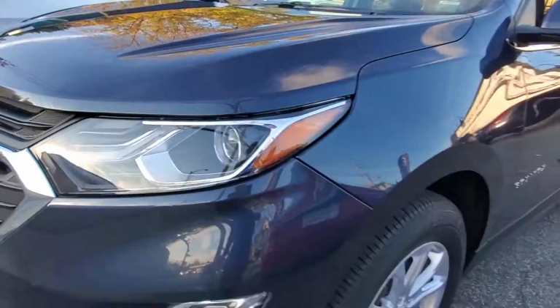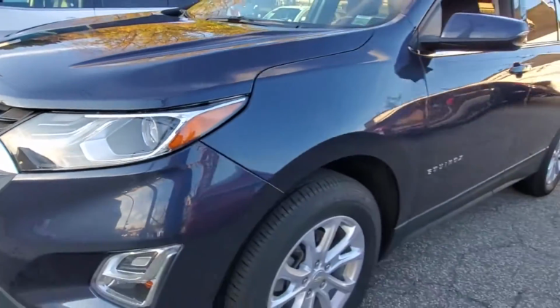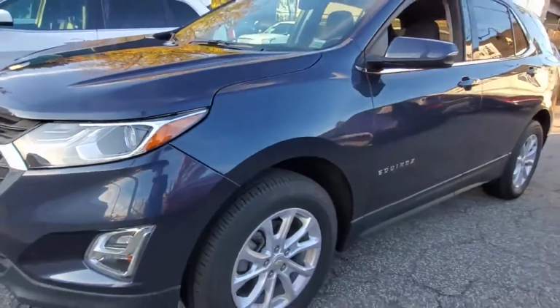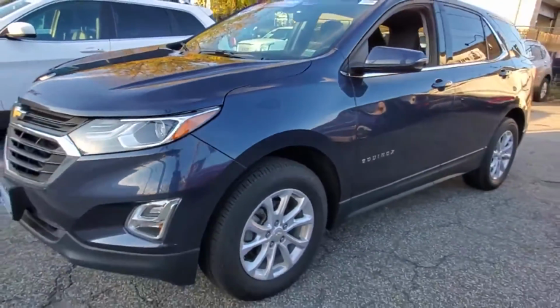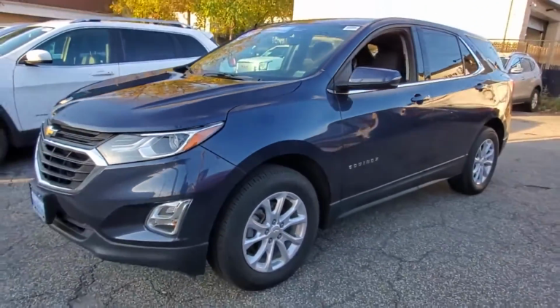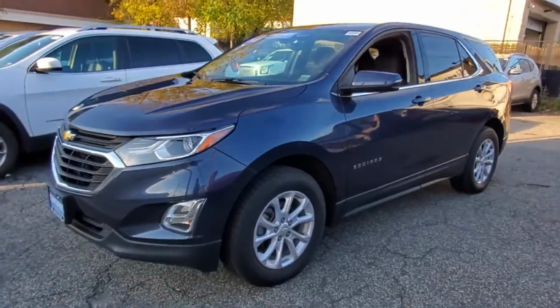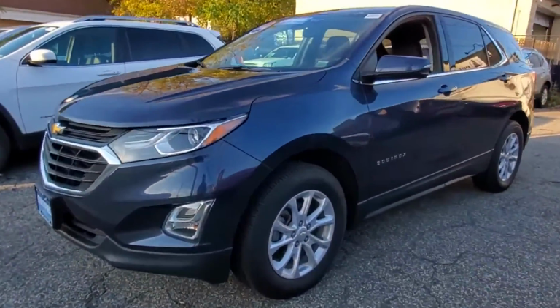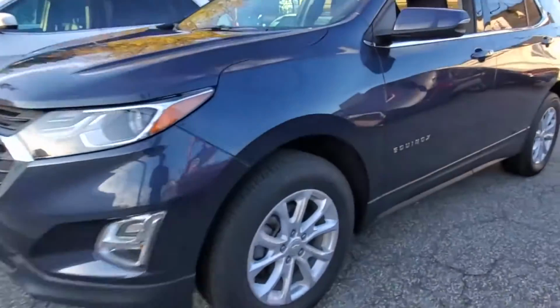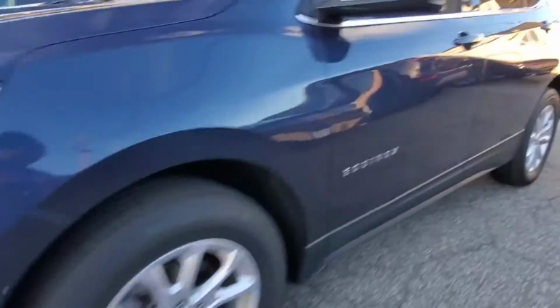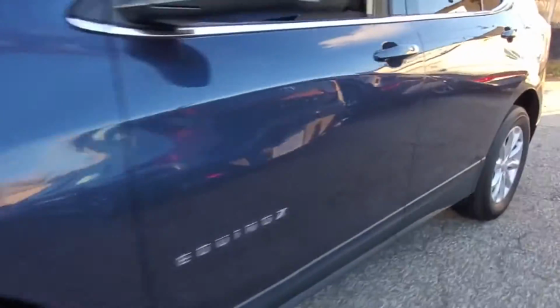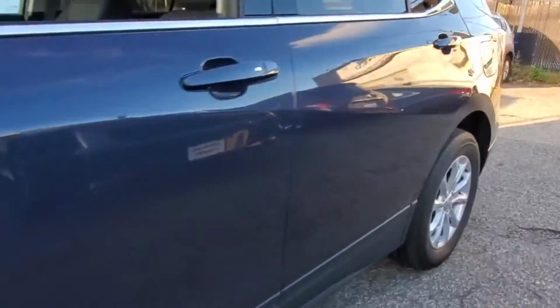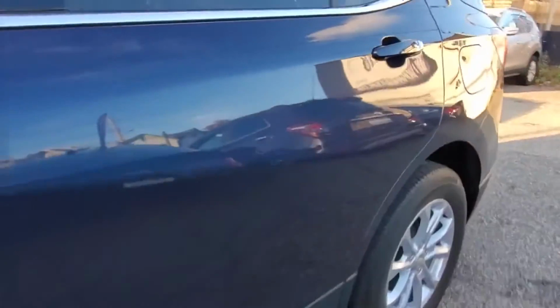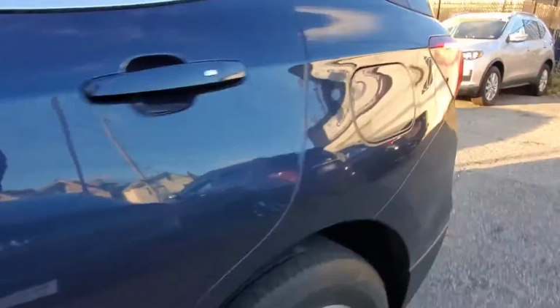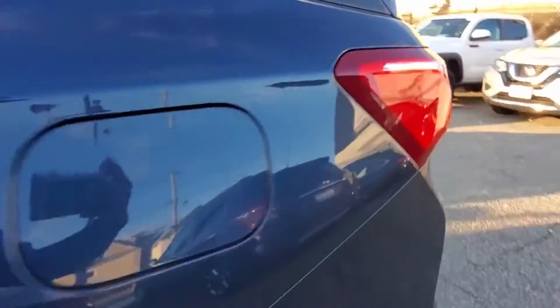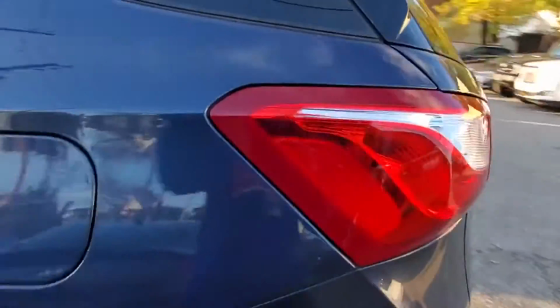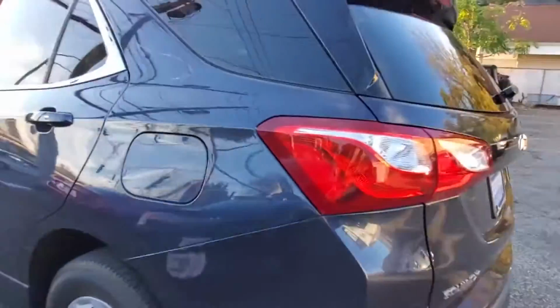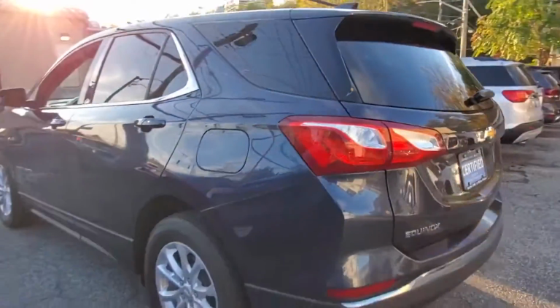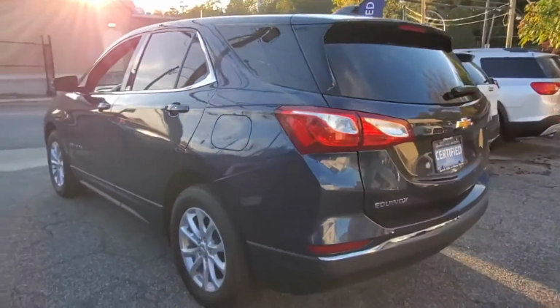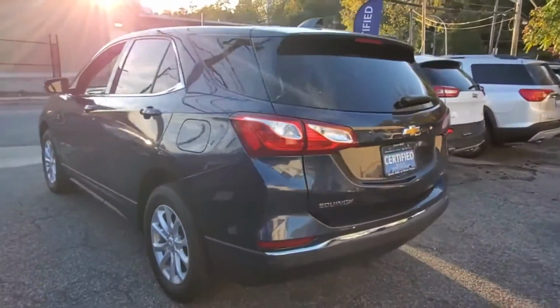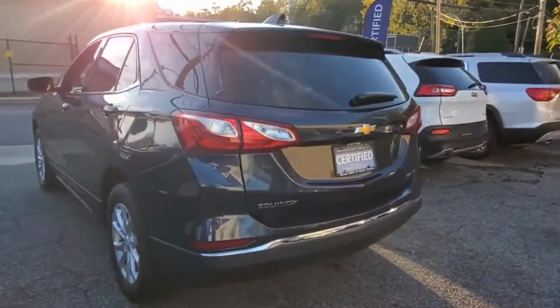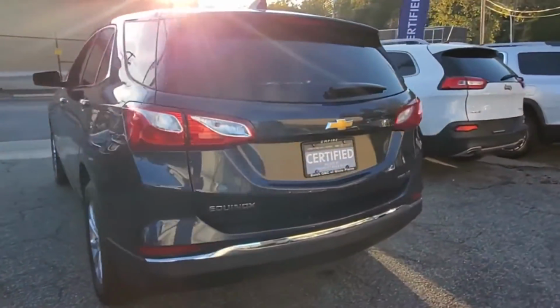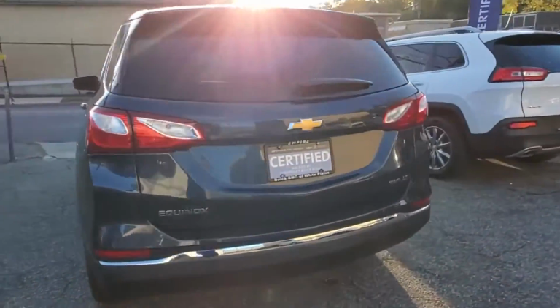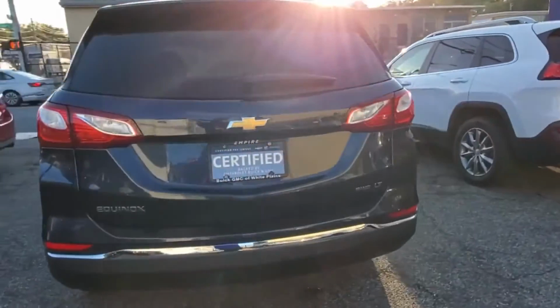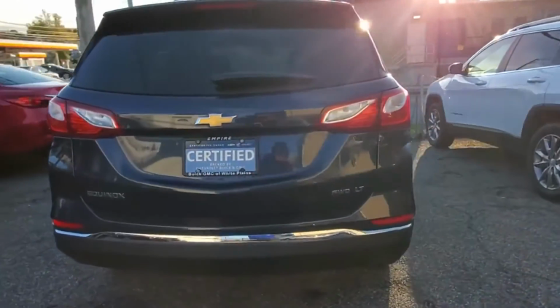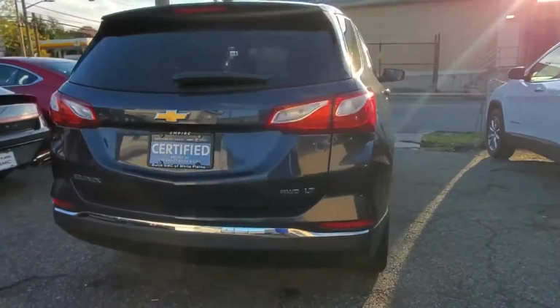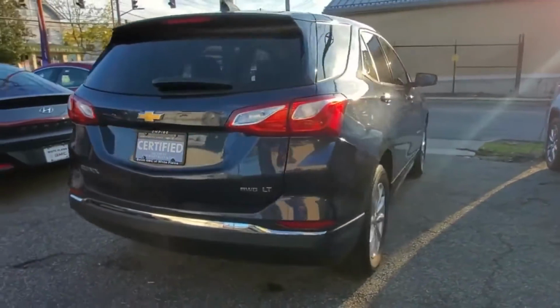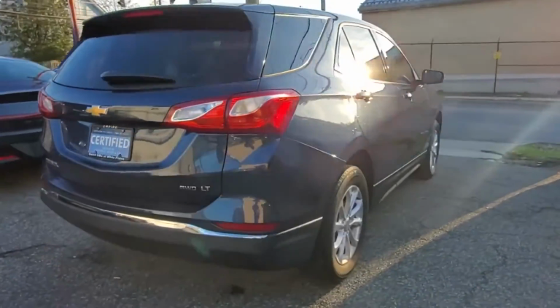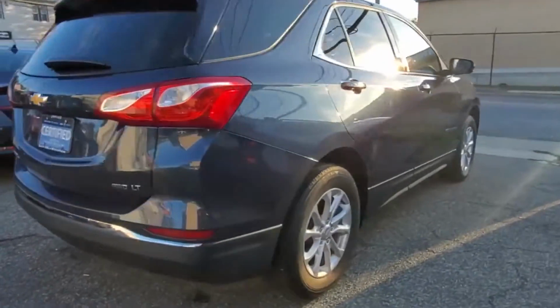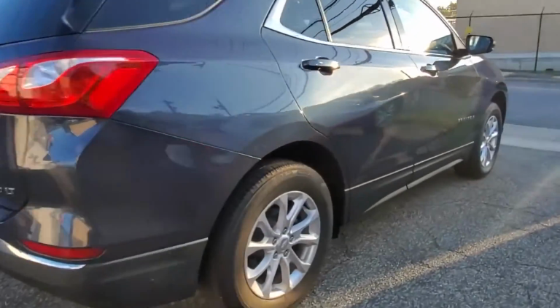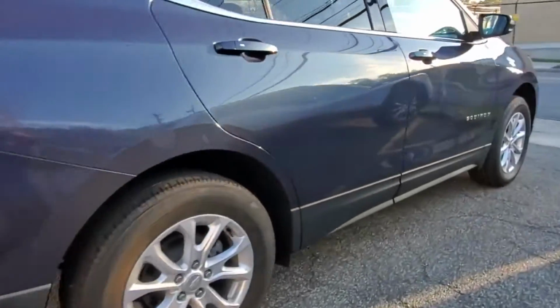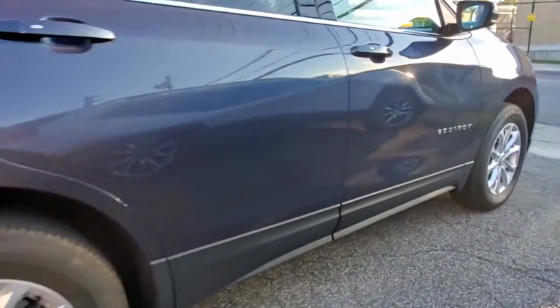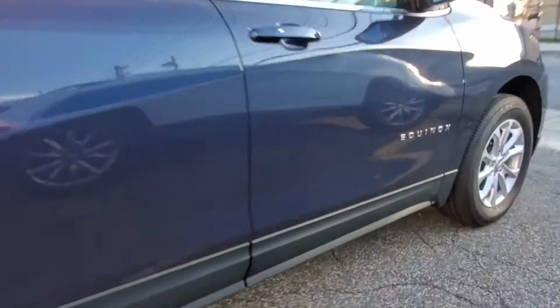2018 Chevrolet Equinox. With less than 32,000 miles on the odometer, this SUV offers space as well as power and performance. It includes ample space for all passengers and comes with the following.